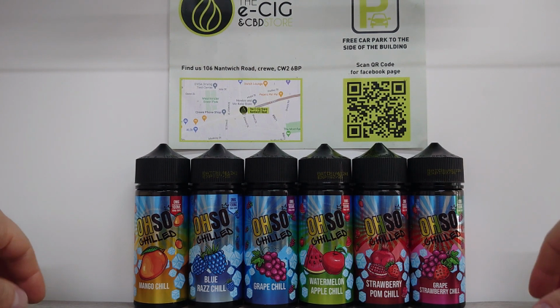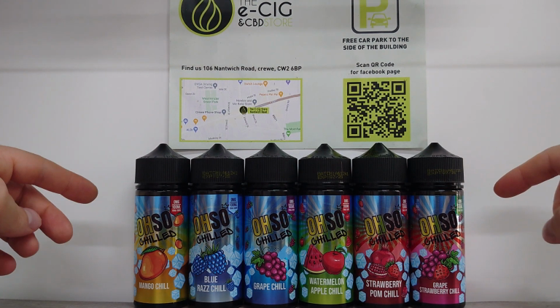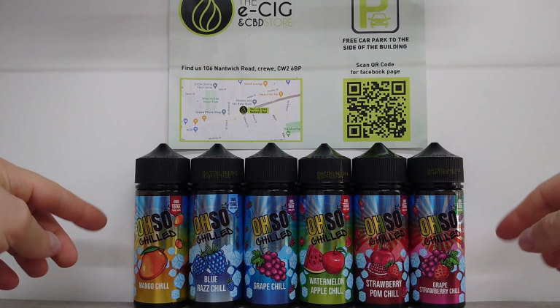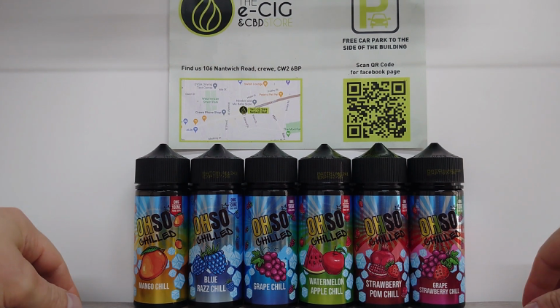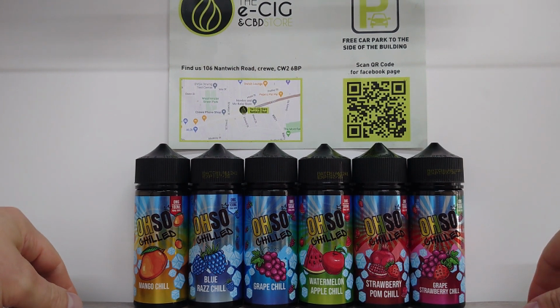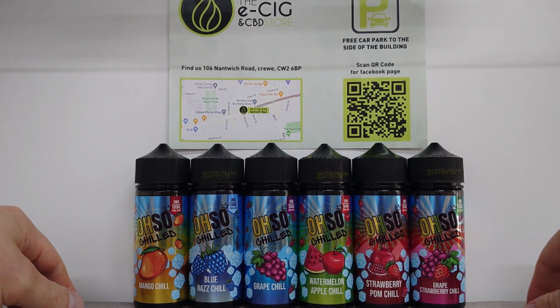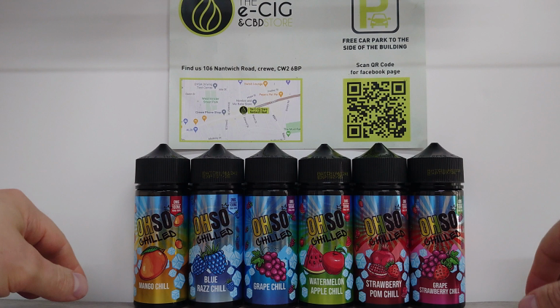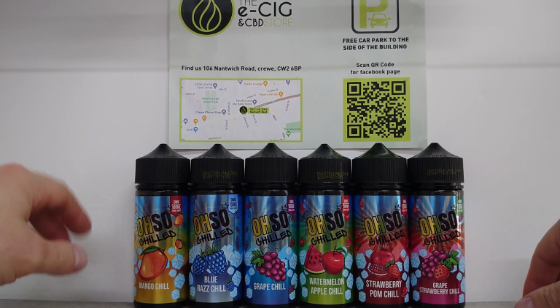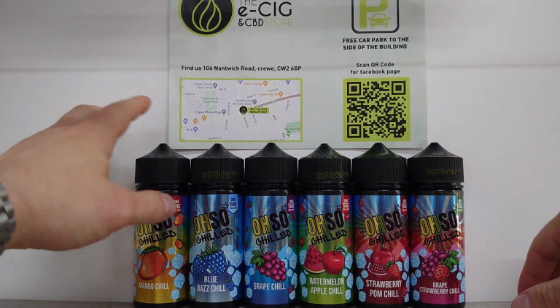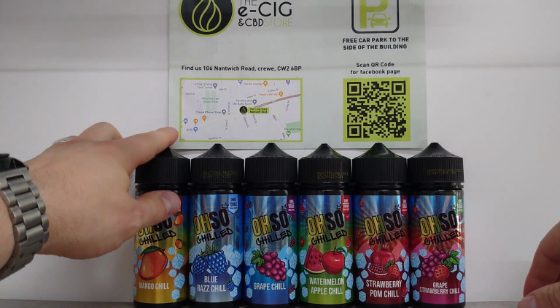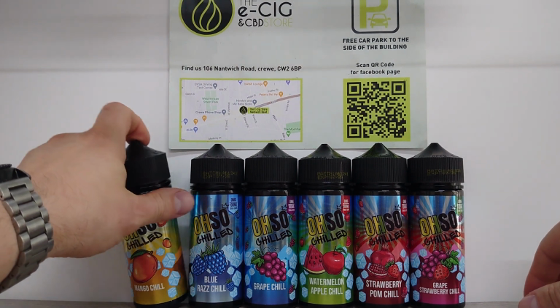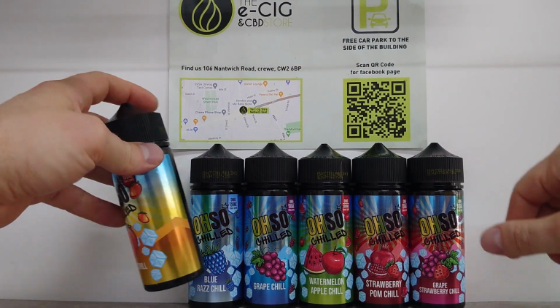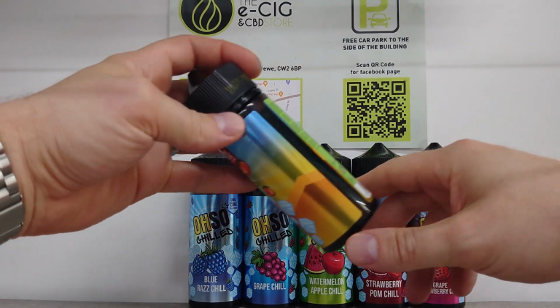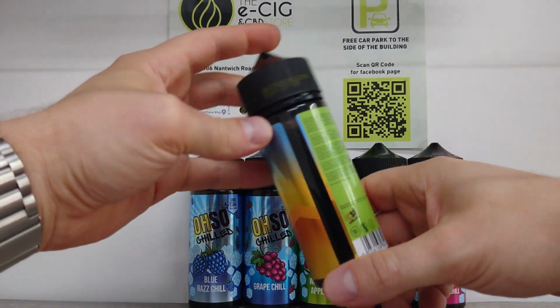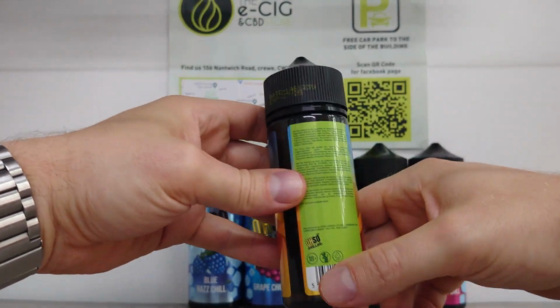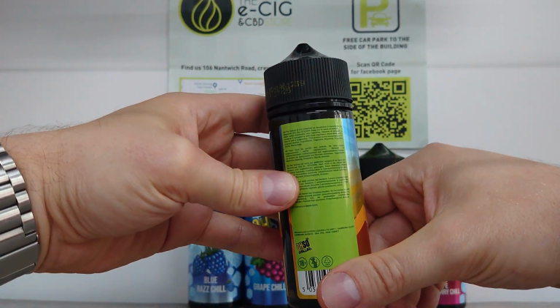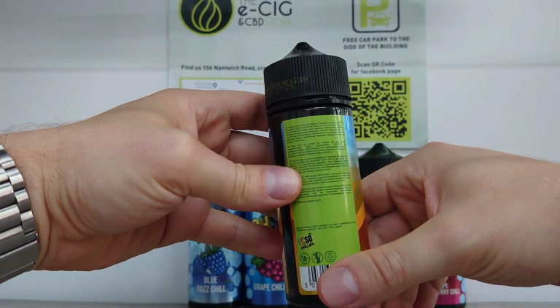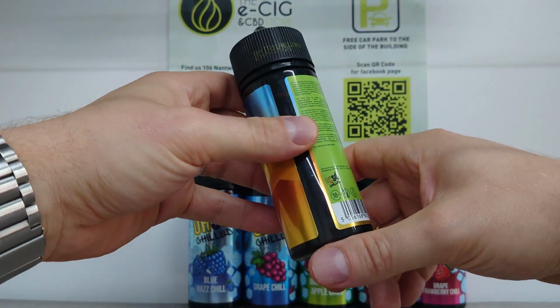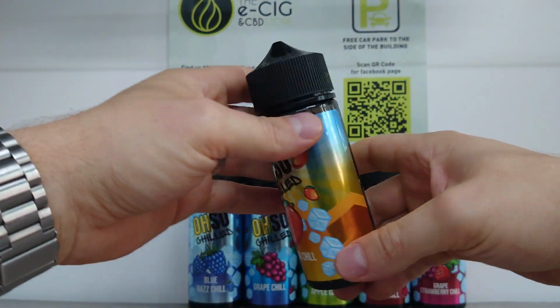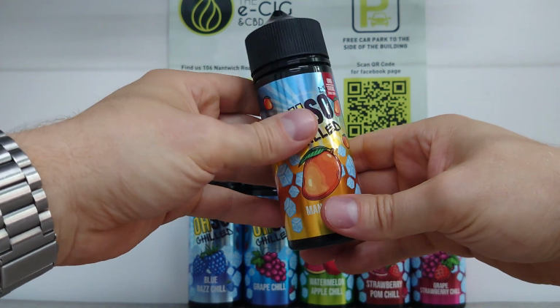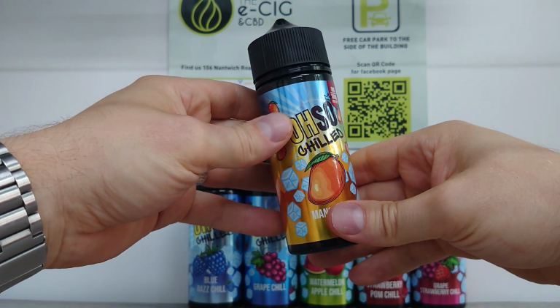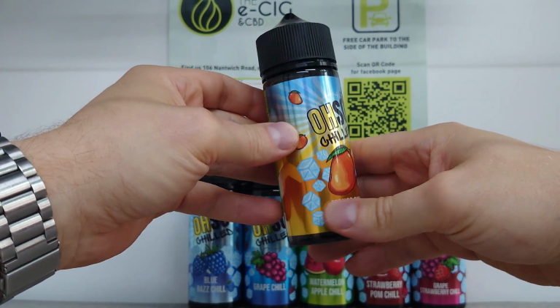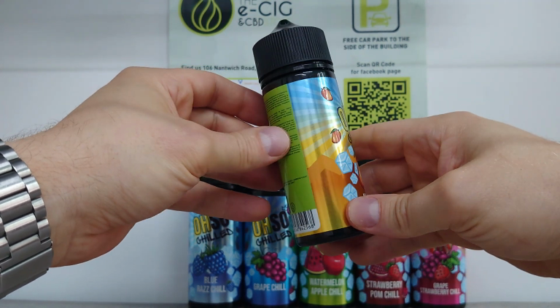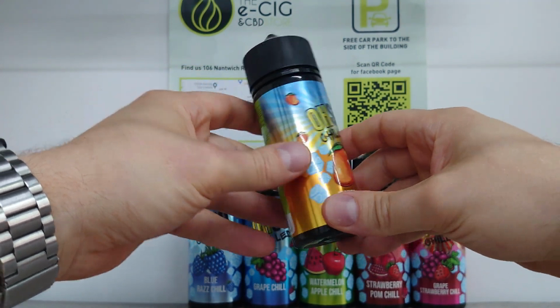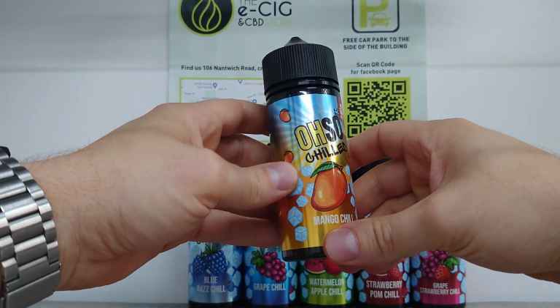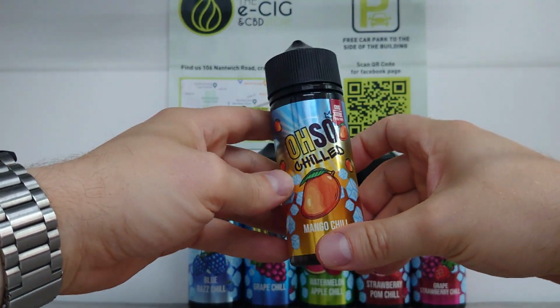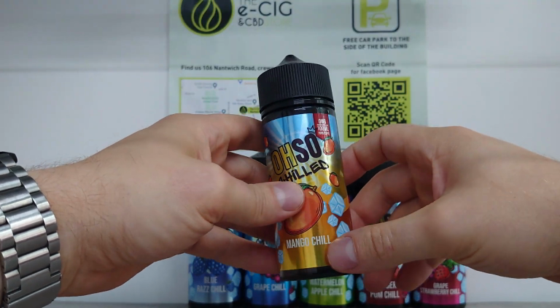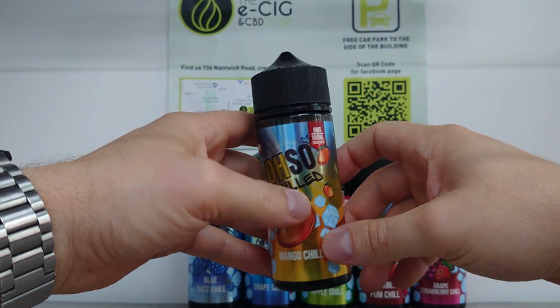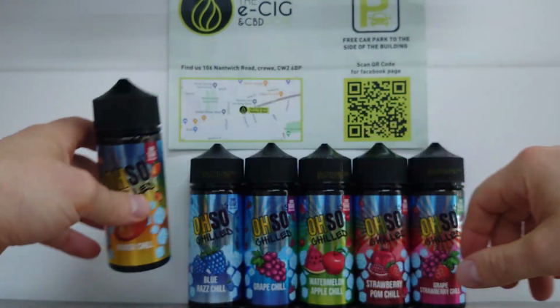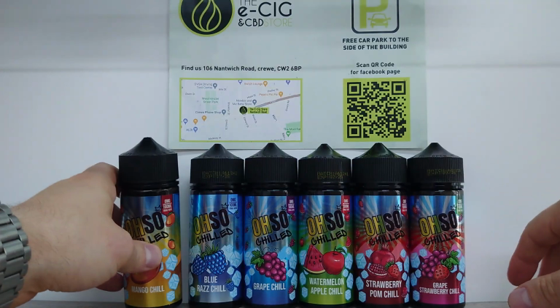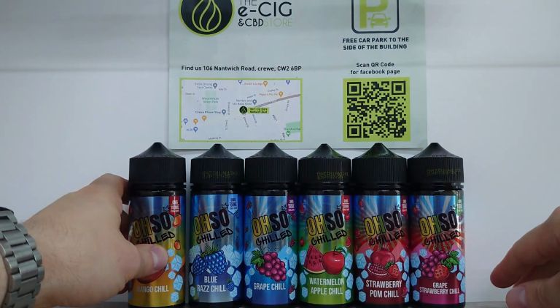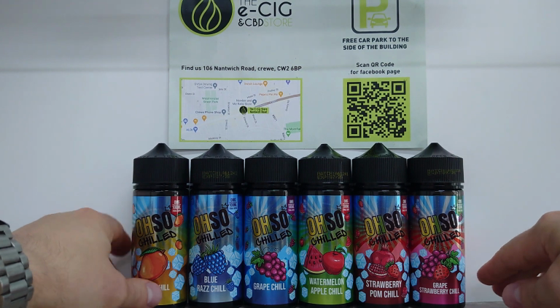These are all just designed to be those nice summery flavors, which would be perfect right now — you know how hot it is here in the UK. These are really nice fruity ones and they are 70/30s, so they'll go down nicely, a bit cloudy, thick on the flavor, and well worth a try.